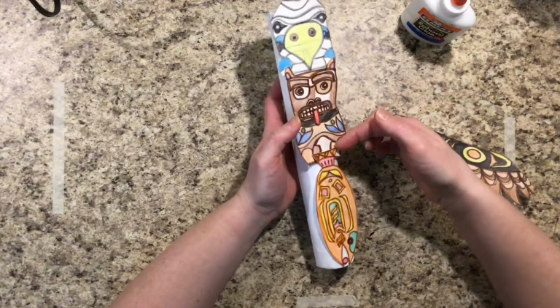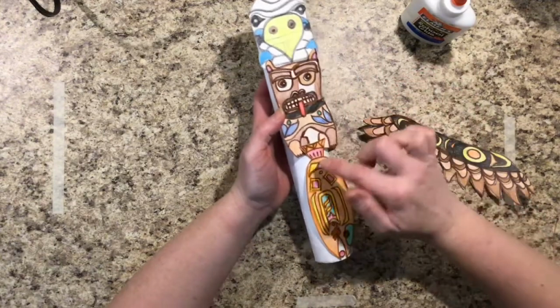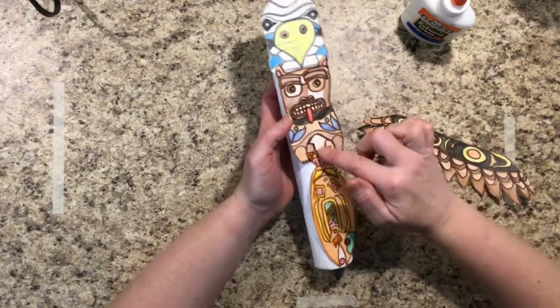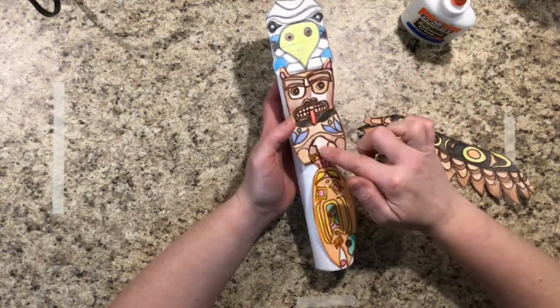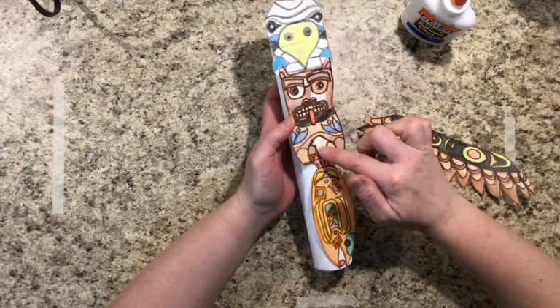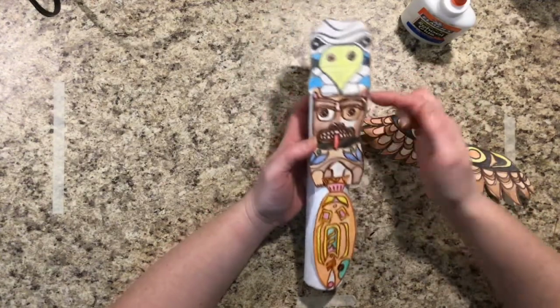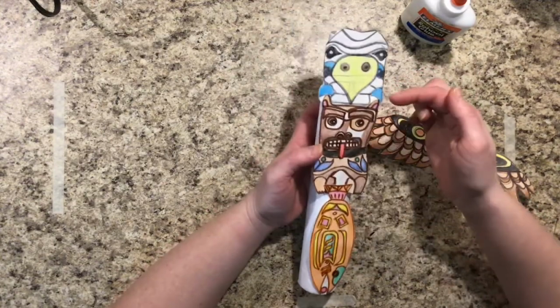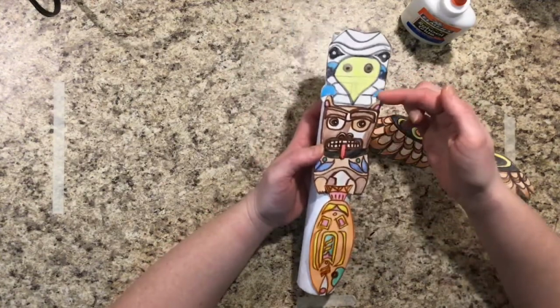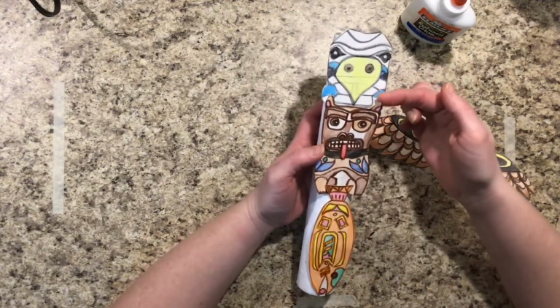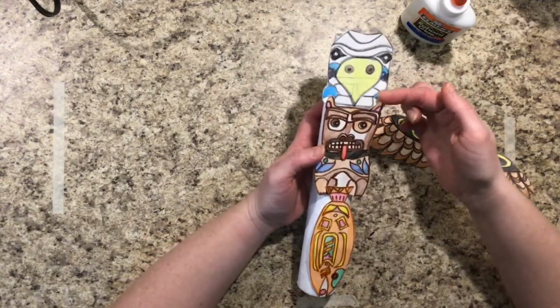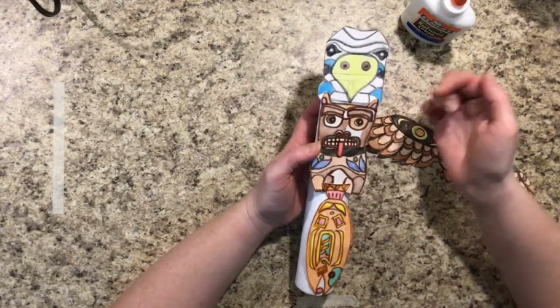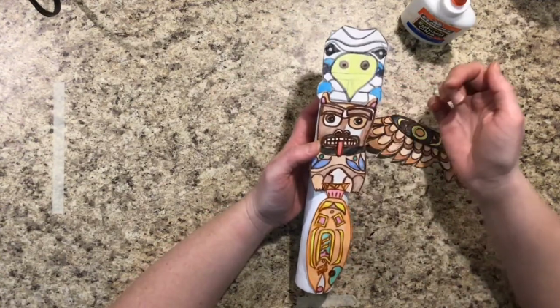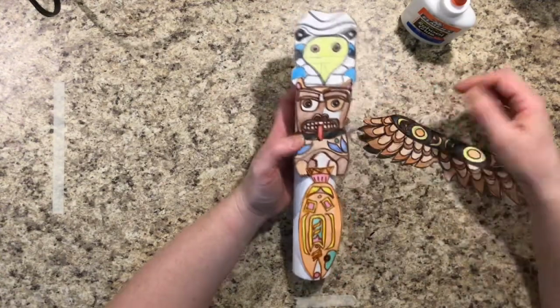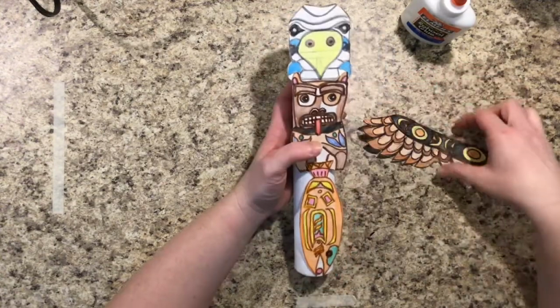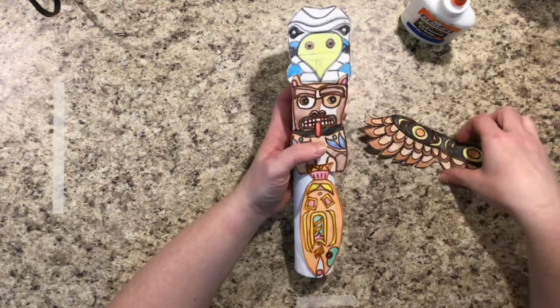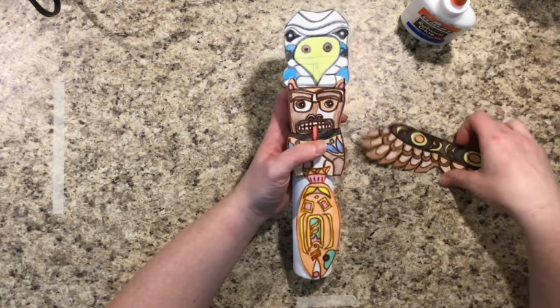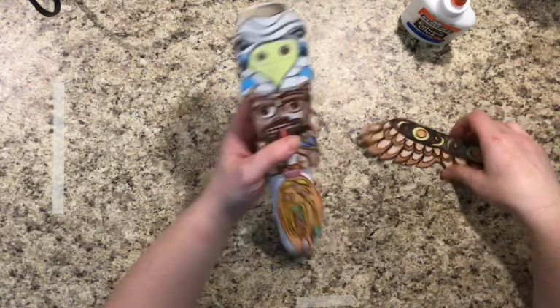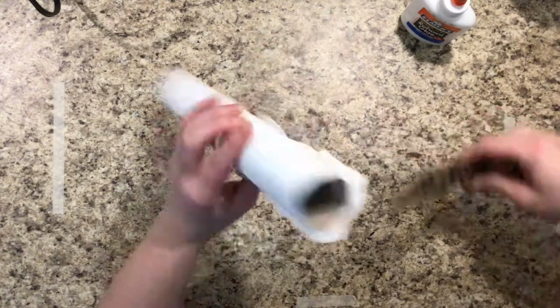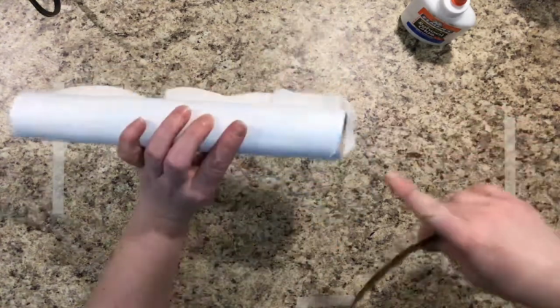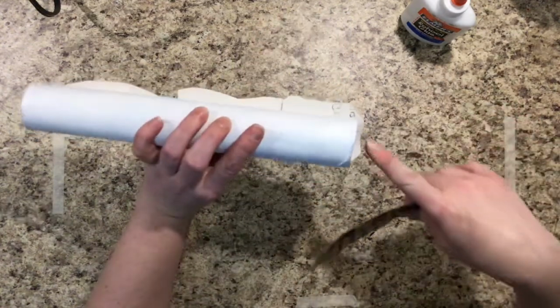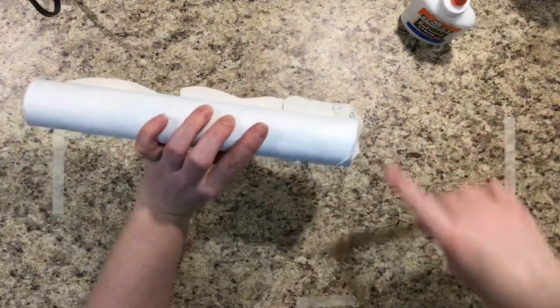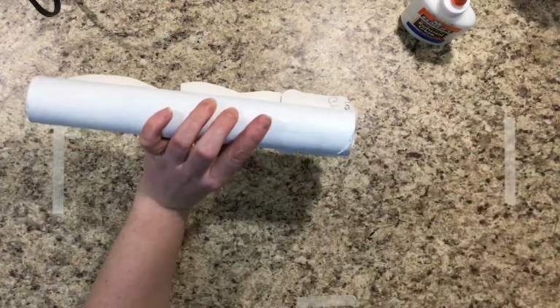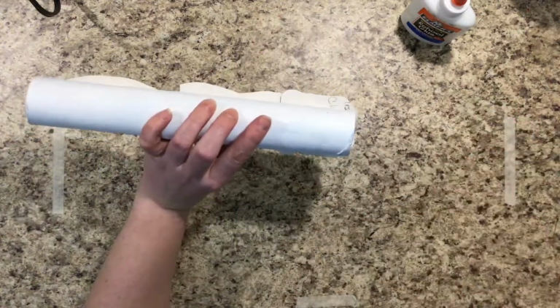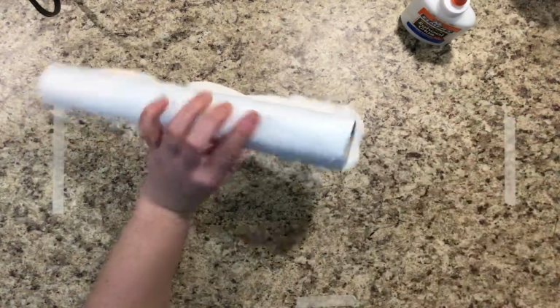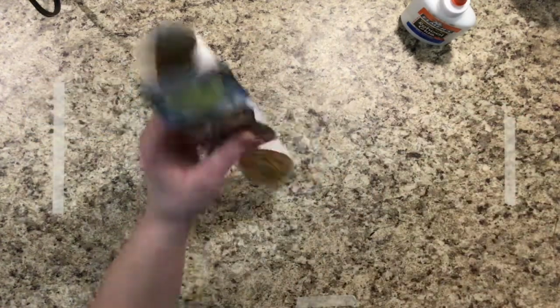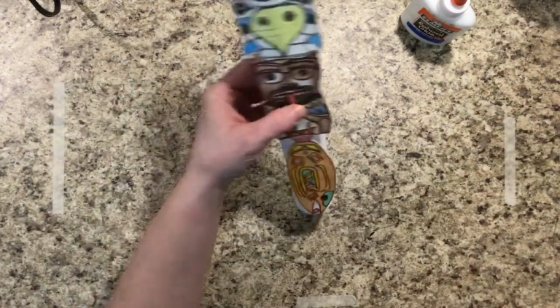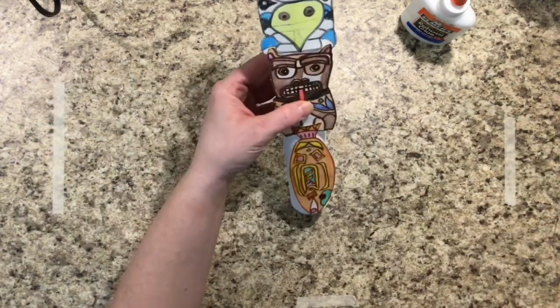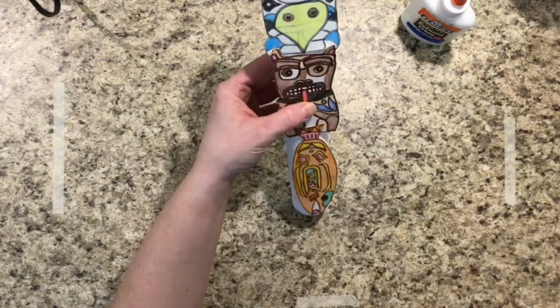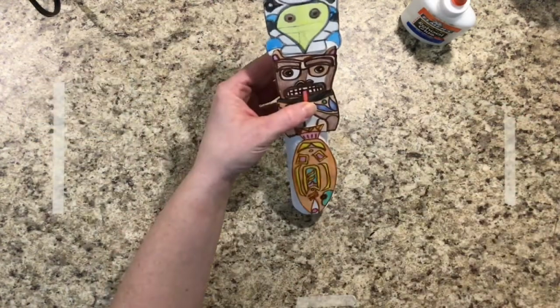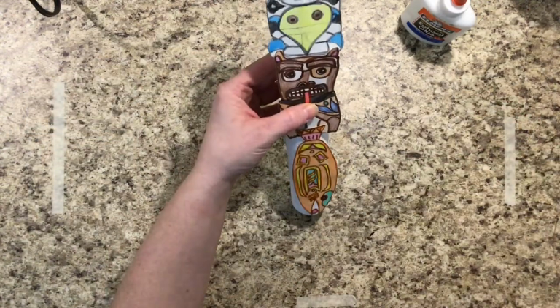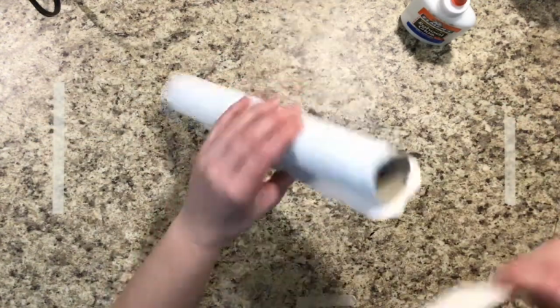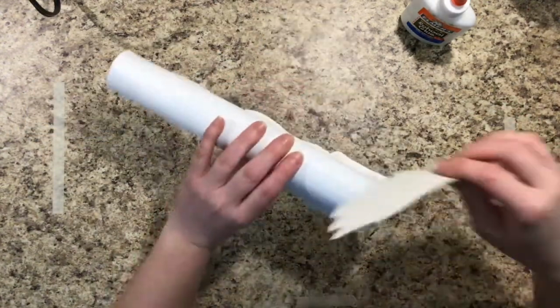You can see that because of placement, I had to overlap the tail a little, and I had to overlap the ears on top of the eagle. The eagle head ran off just a little, and that would be fine for a totem pole.